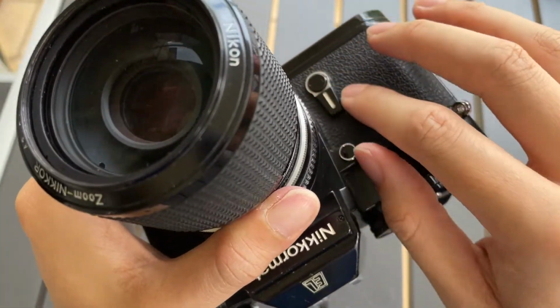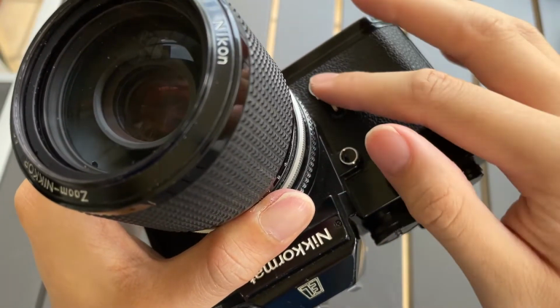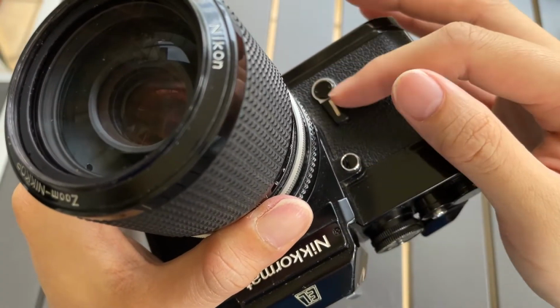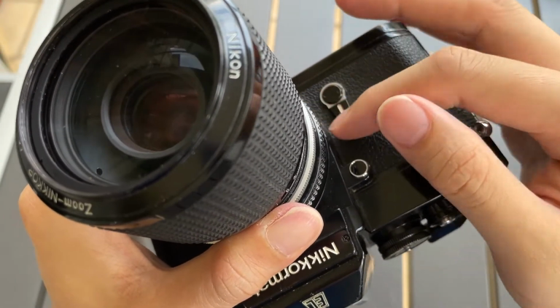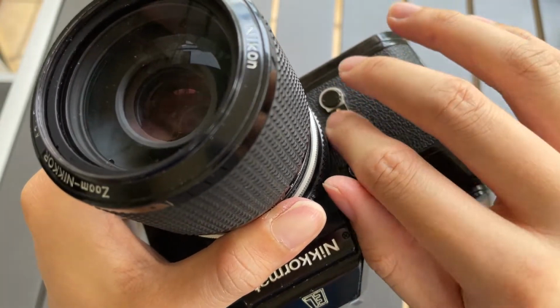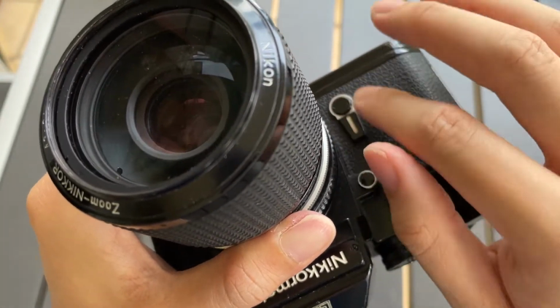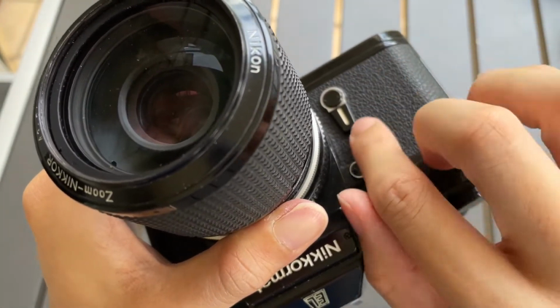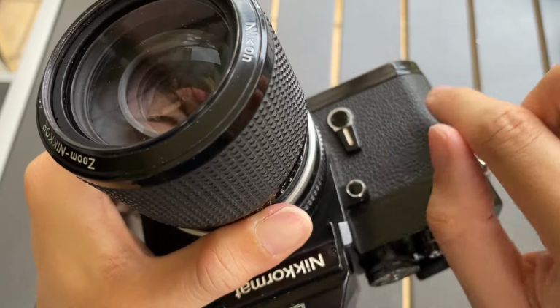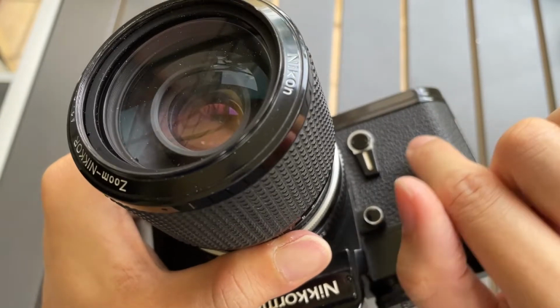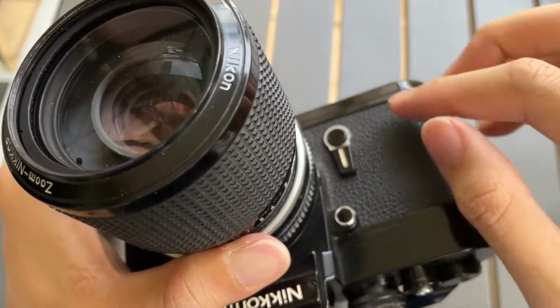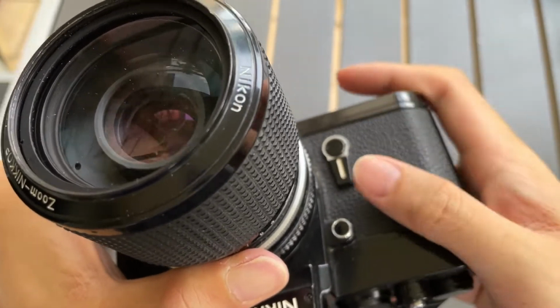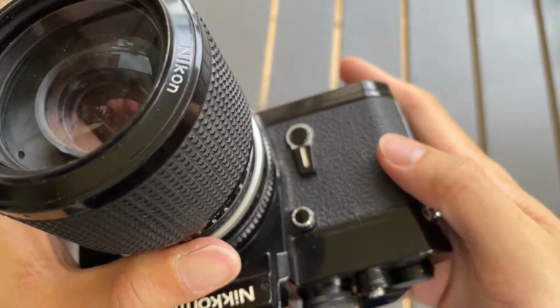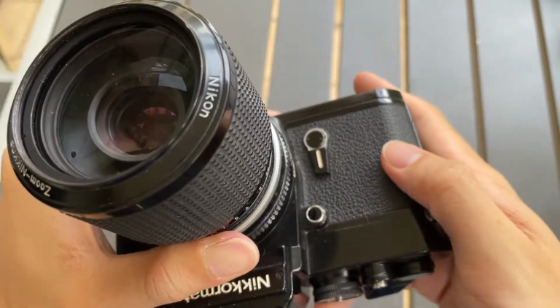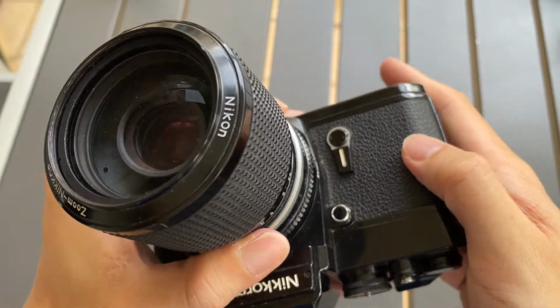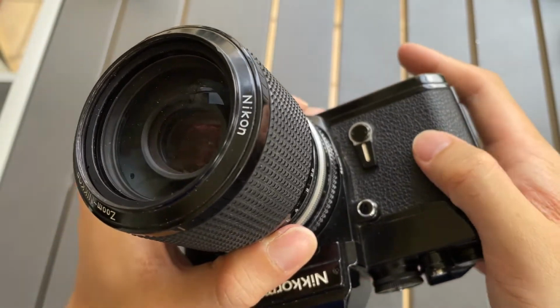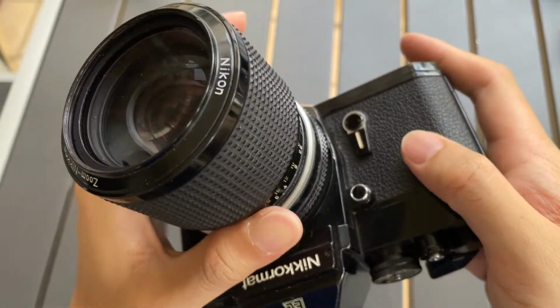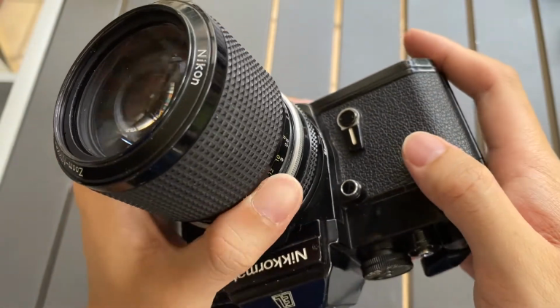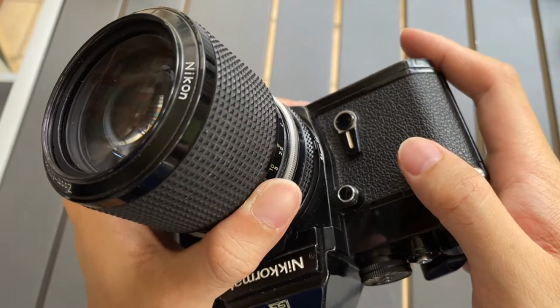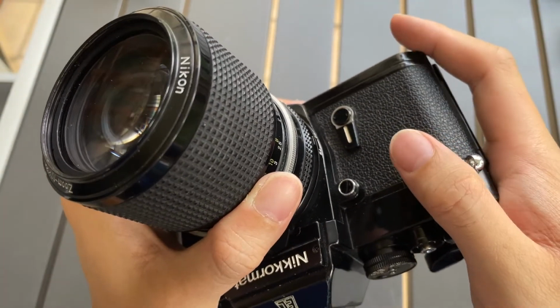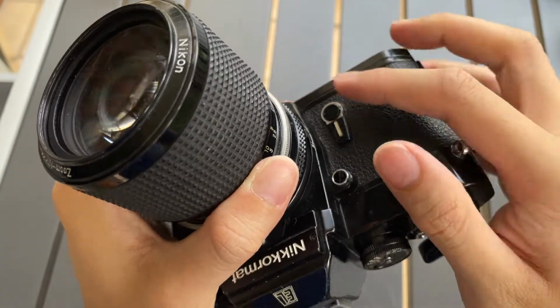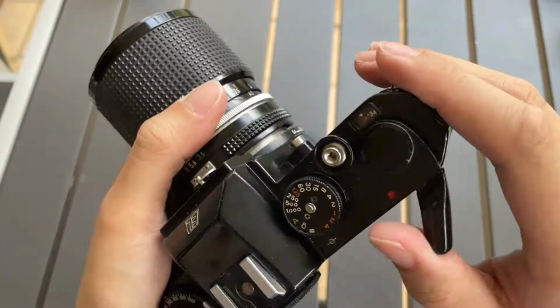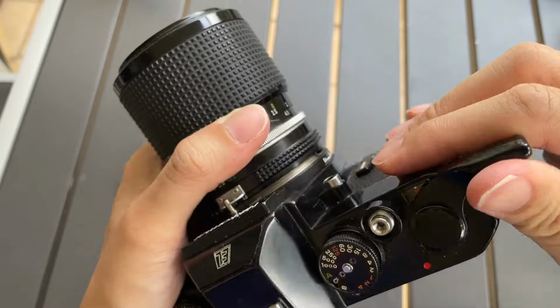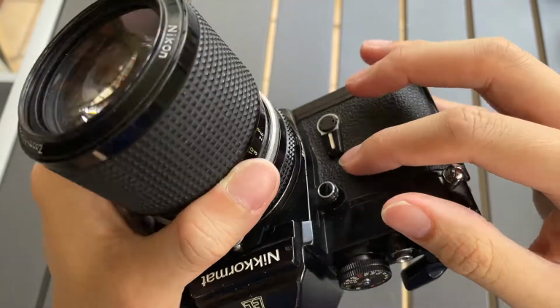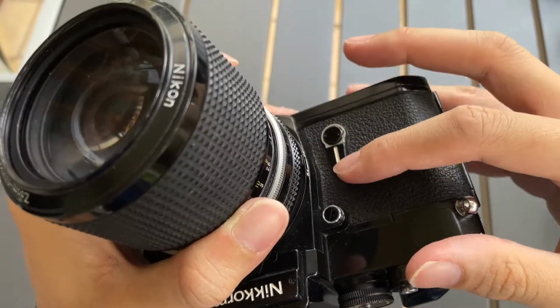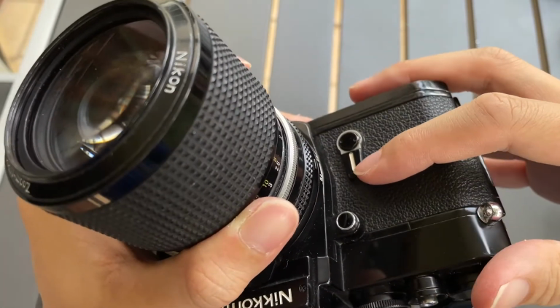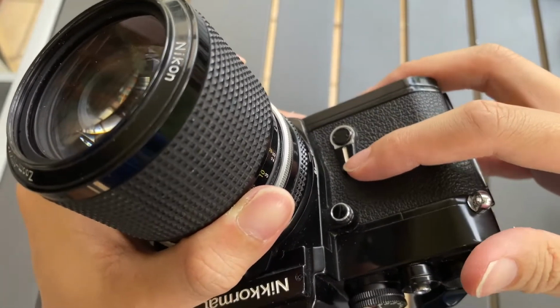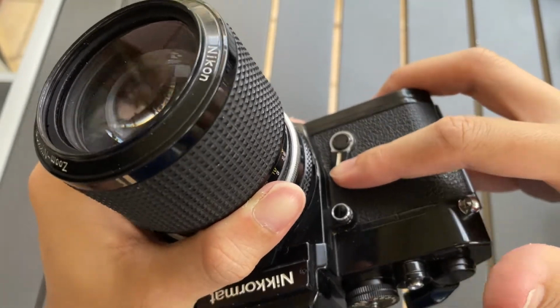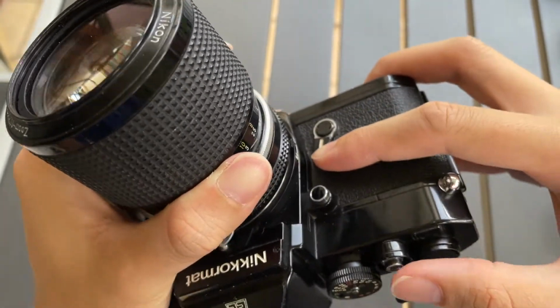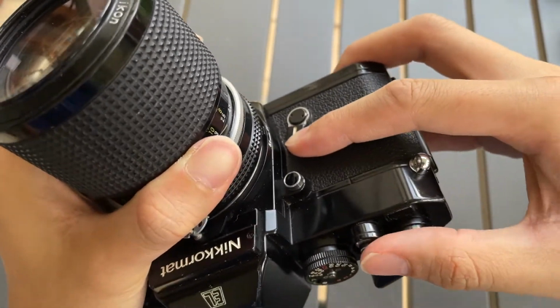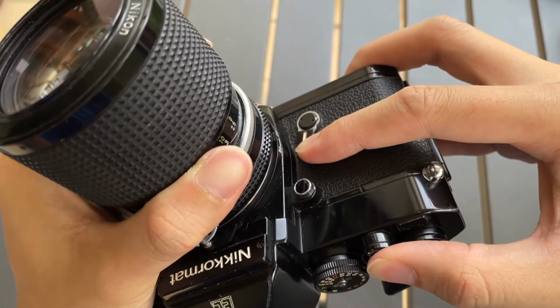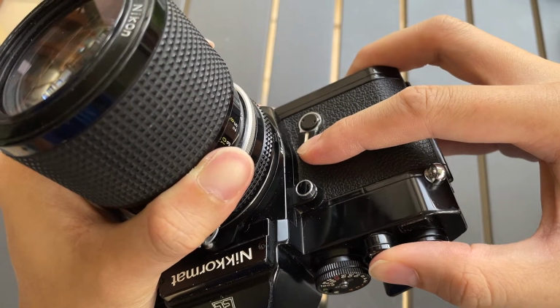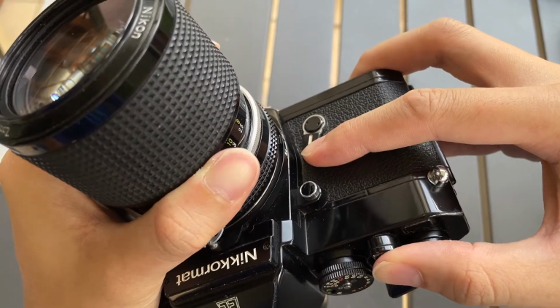The usual way to use this dial is to push it on the right side so that we have a timer mode. But today we just want to do the exposure lock, so you push it down with a gentle press.